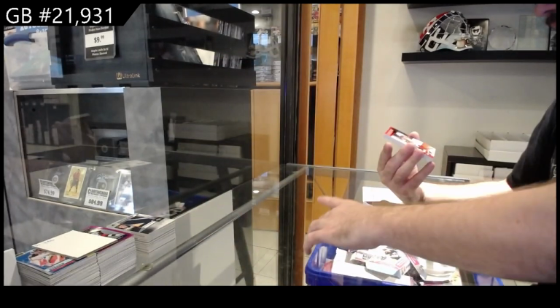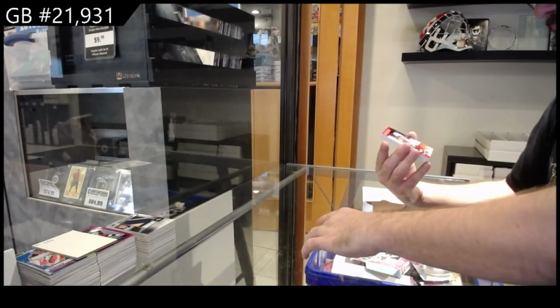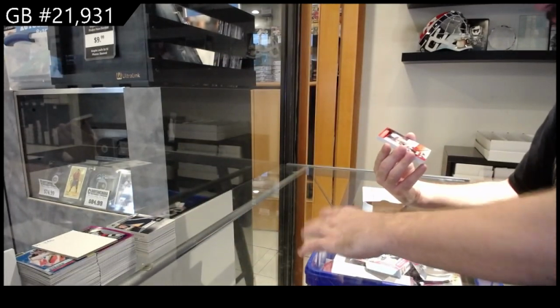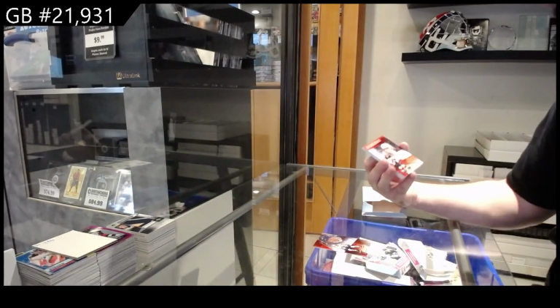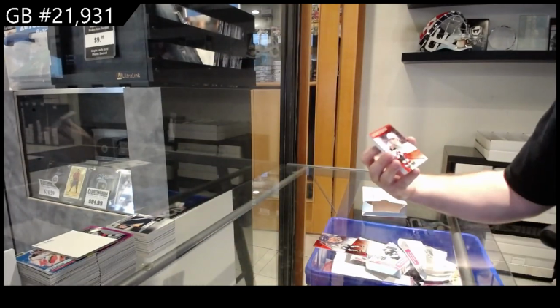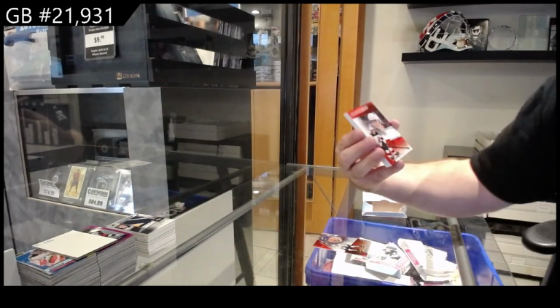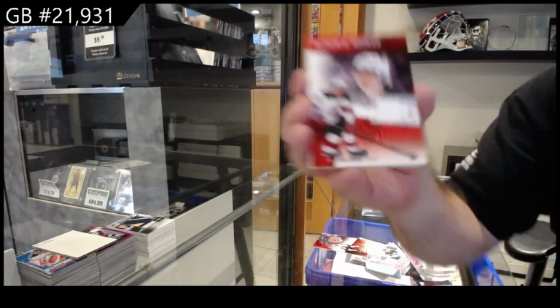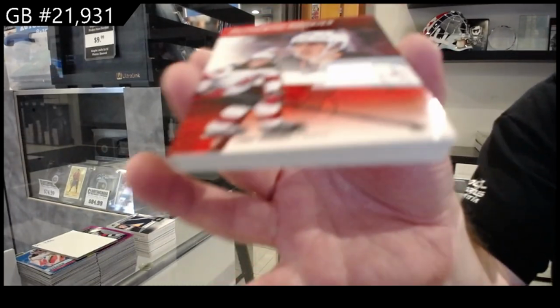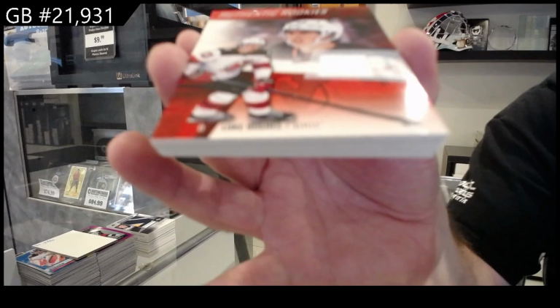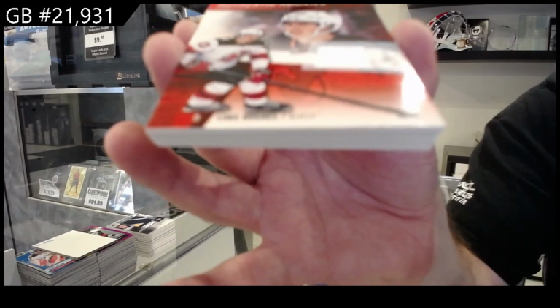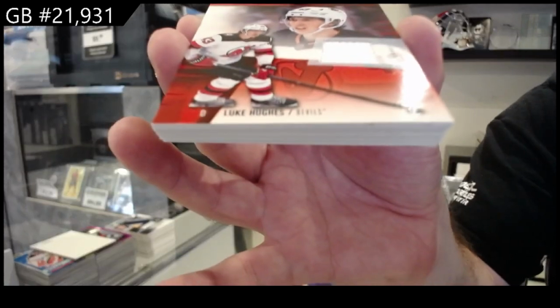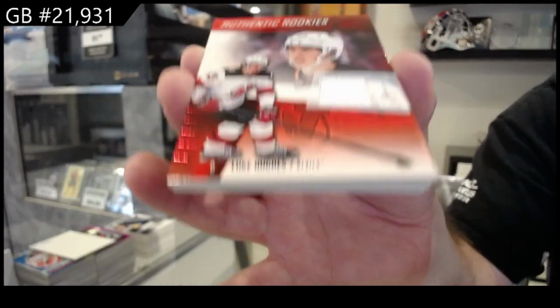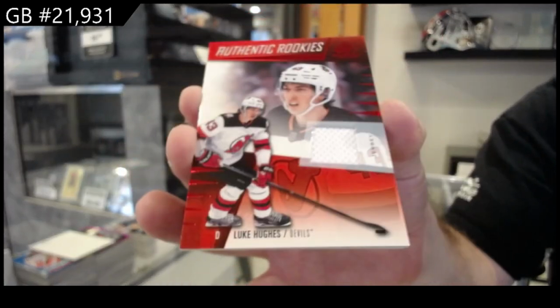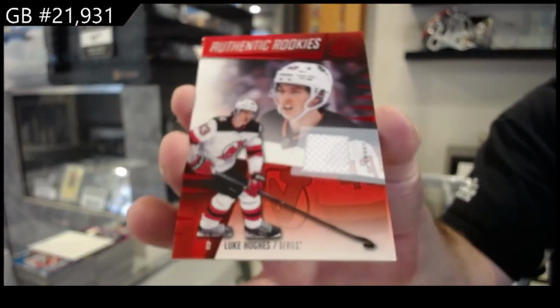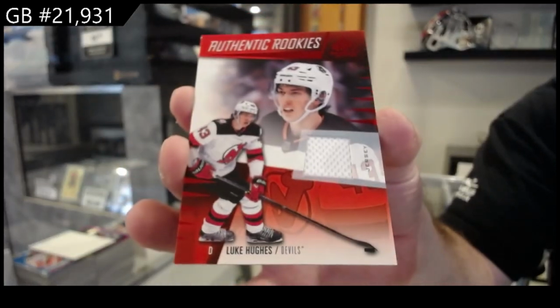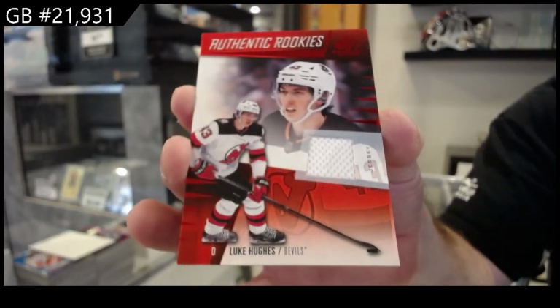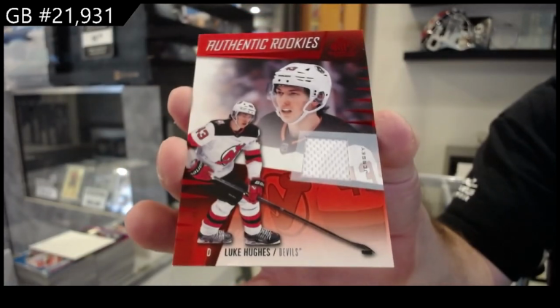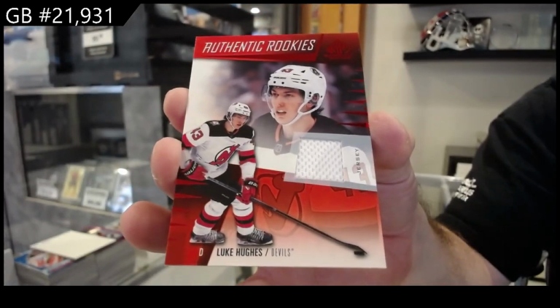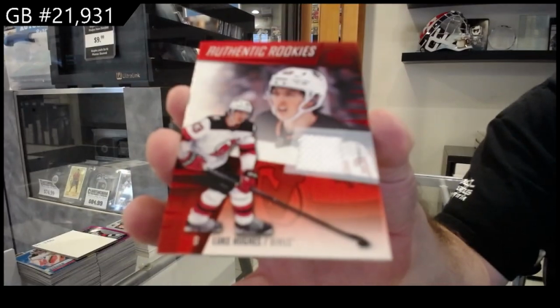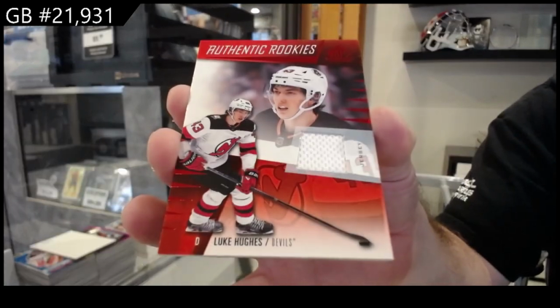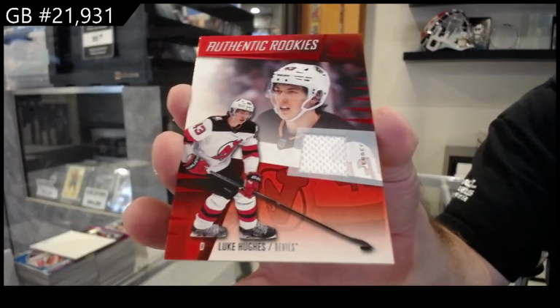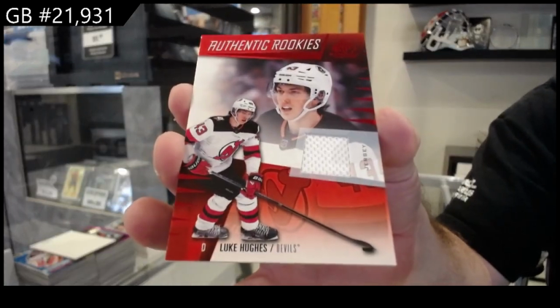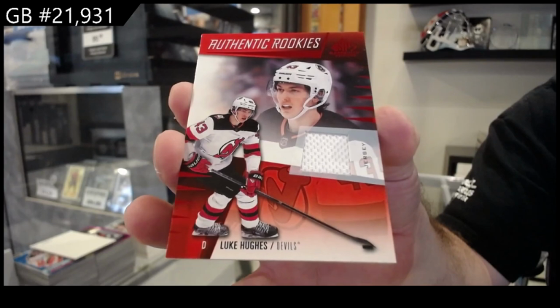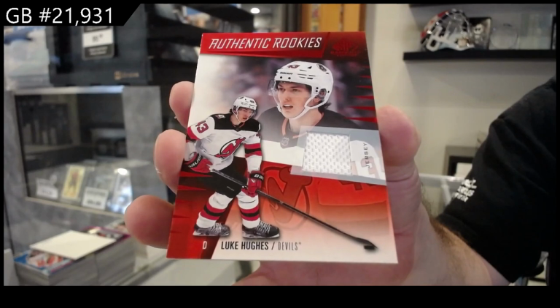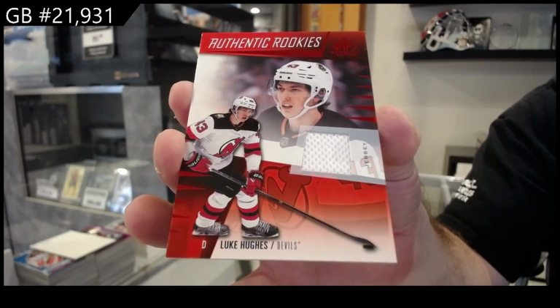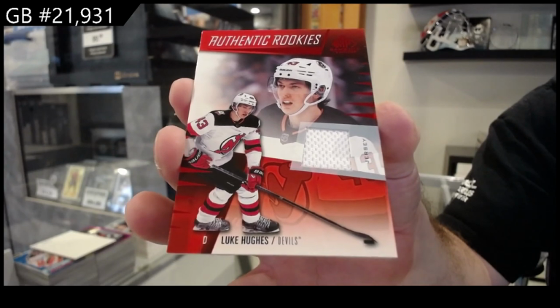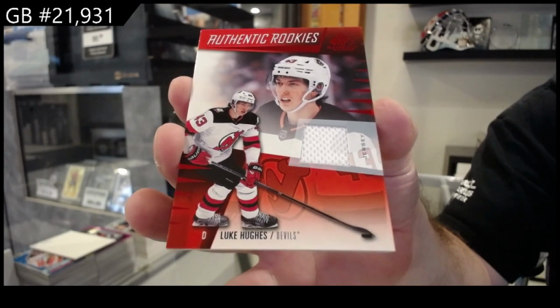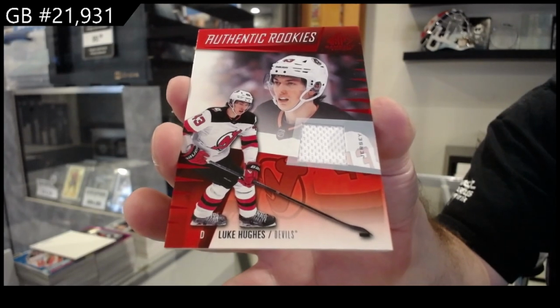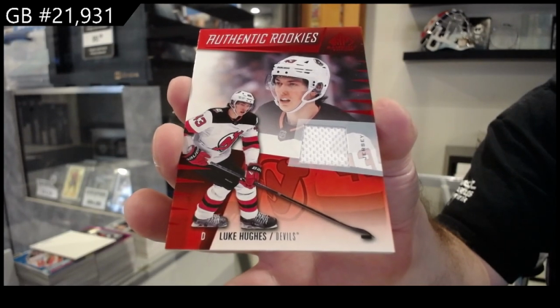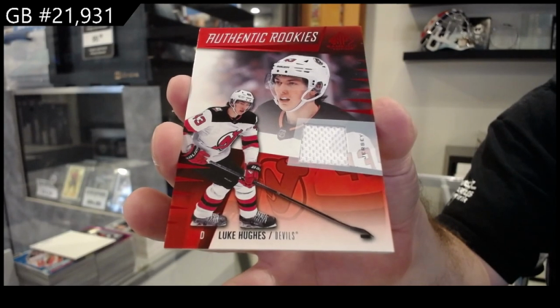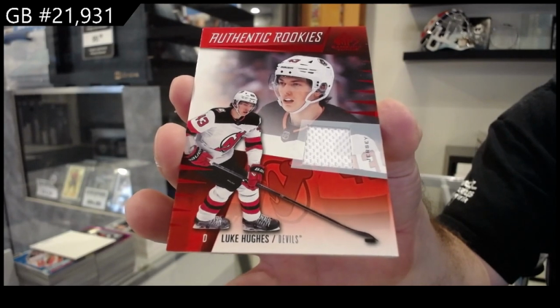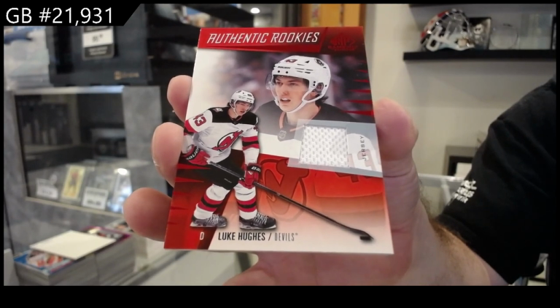Morgan Rielly for the Maple Leafs. We've got a rookie jersey — Luke Hughes for the Devils. Luke Hughes.